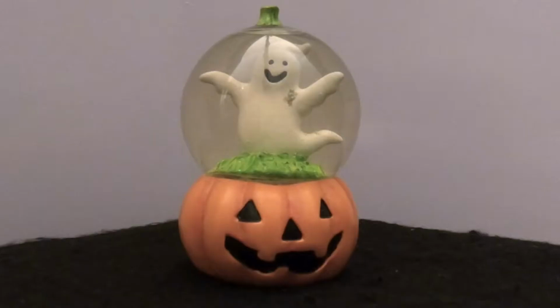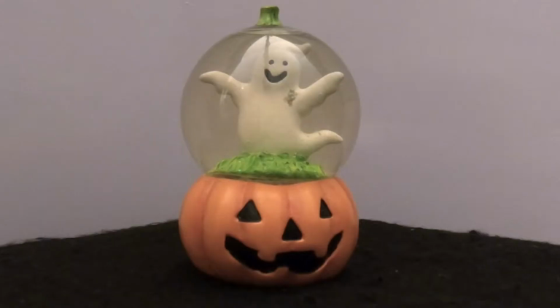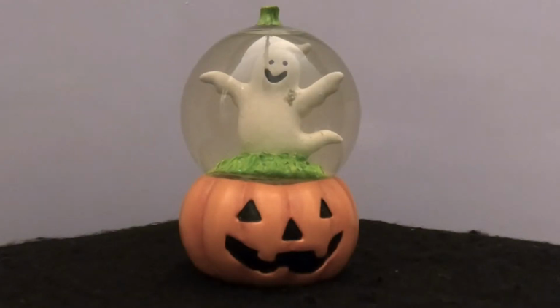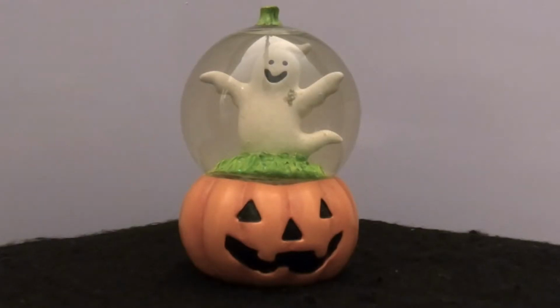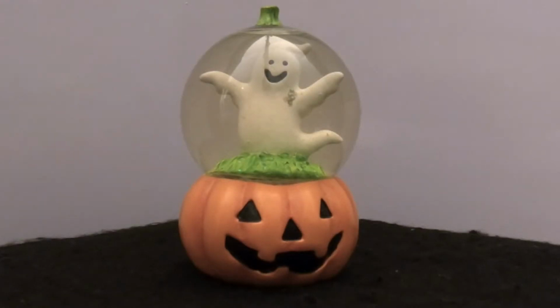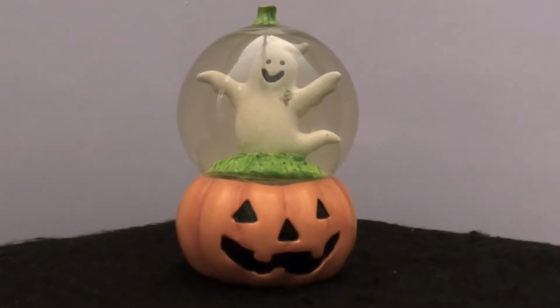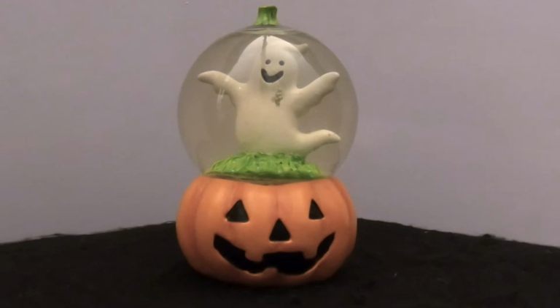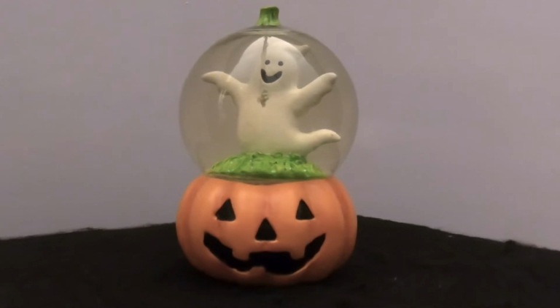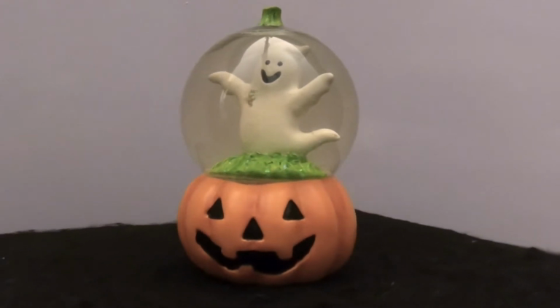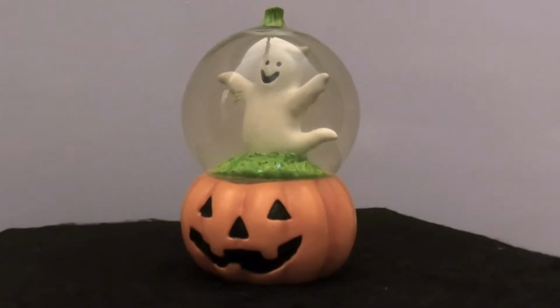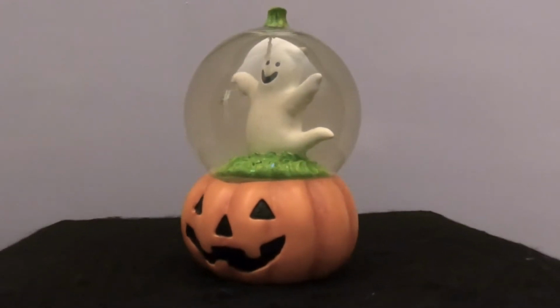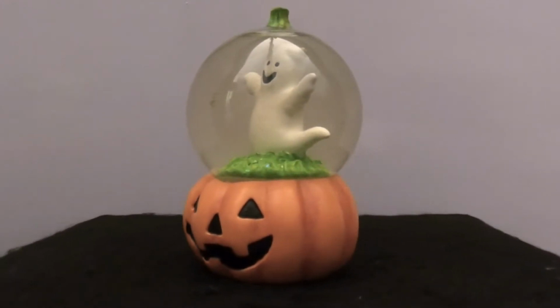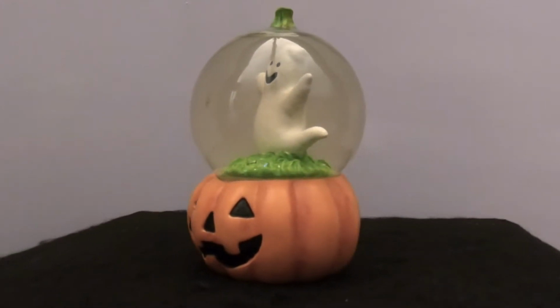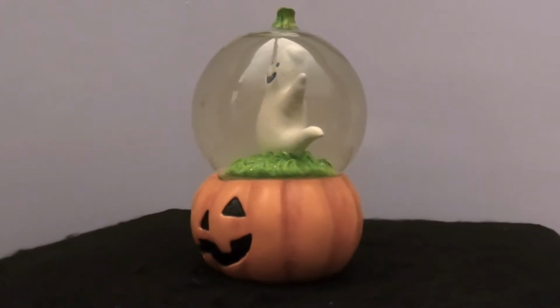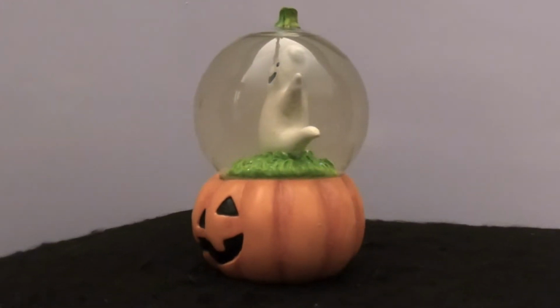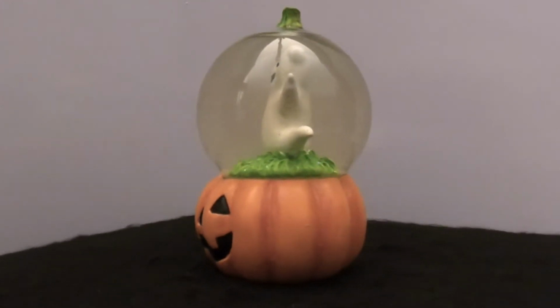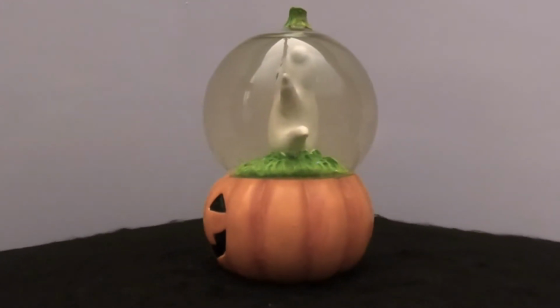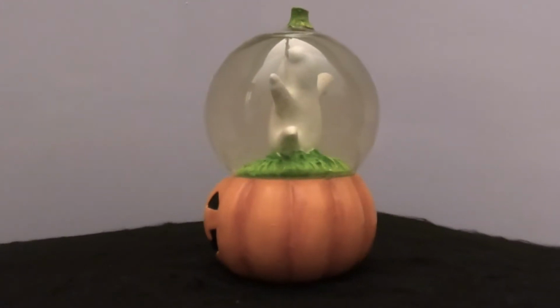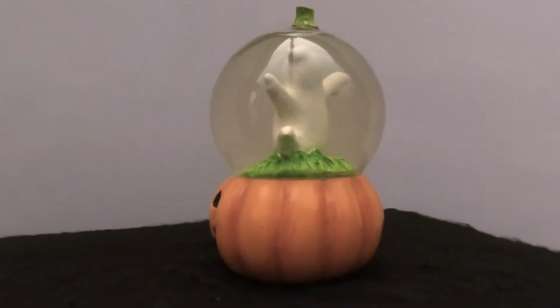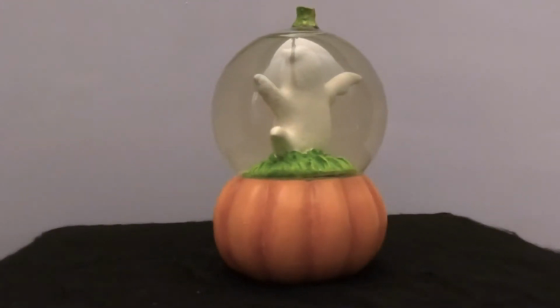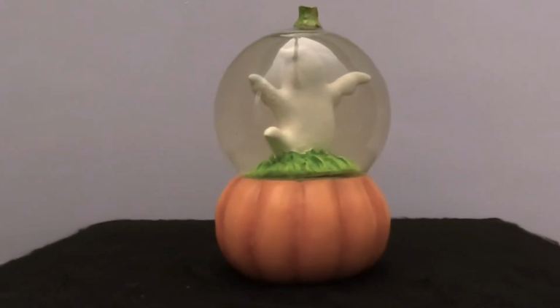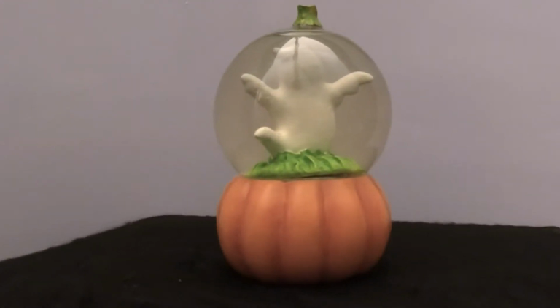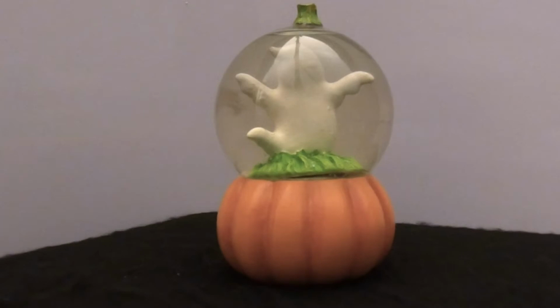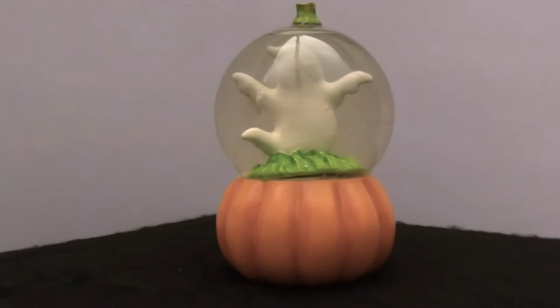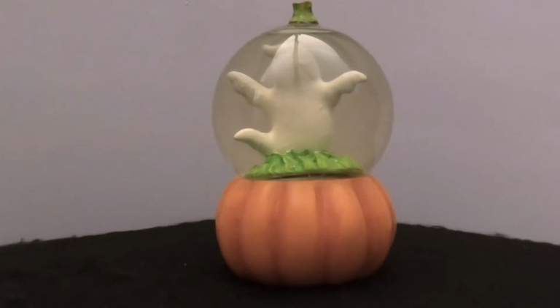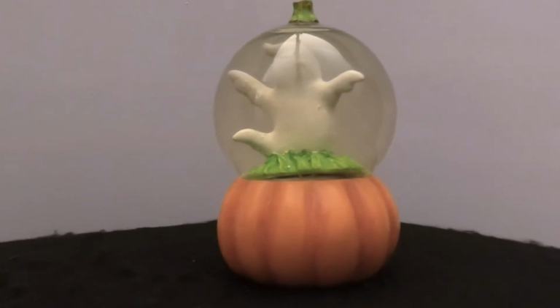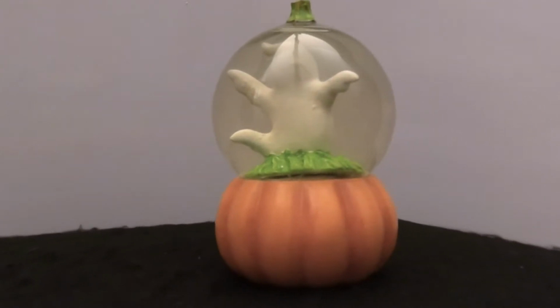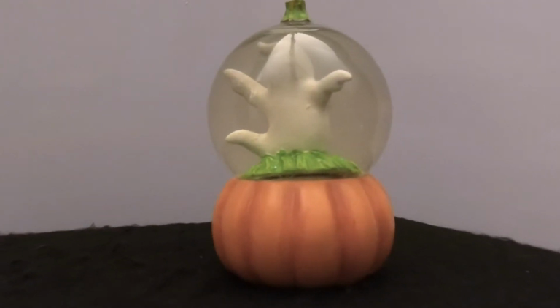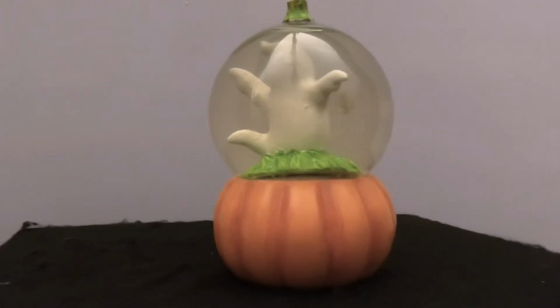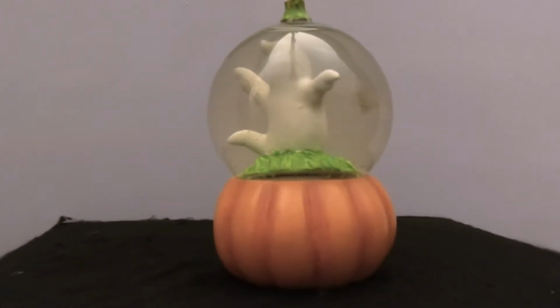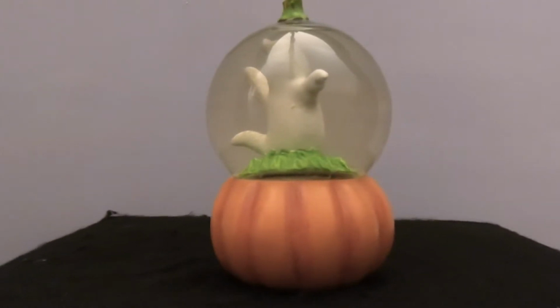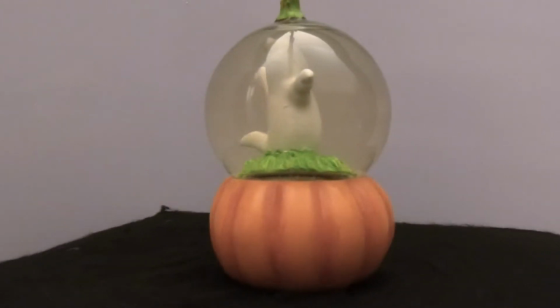Hello, everyone. Thanks for joining us today at Snowglobe Rescue. I'm Tony, and as usual with me is Allie. Hello. And it is another Halloween snow globe.